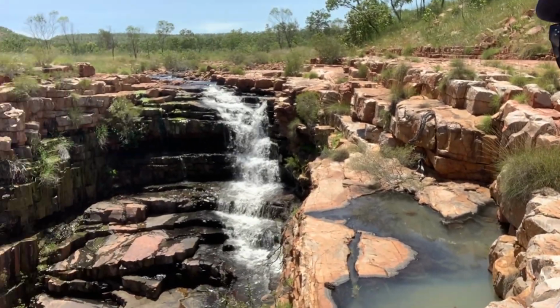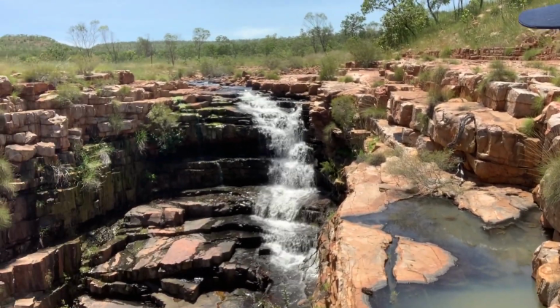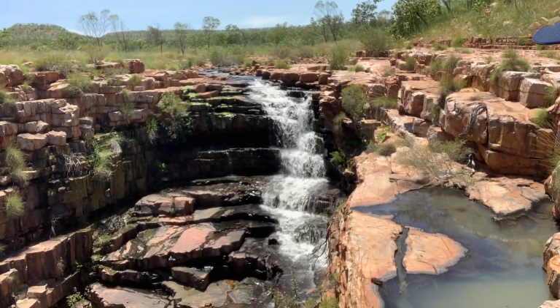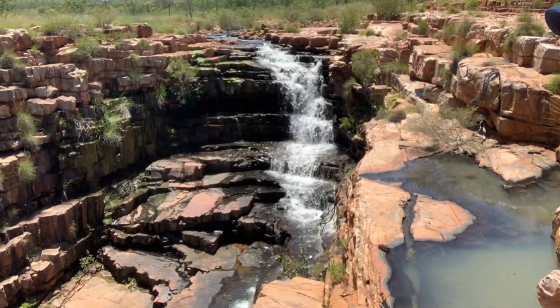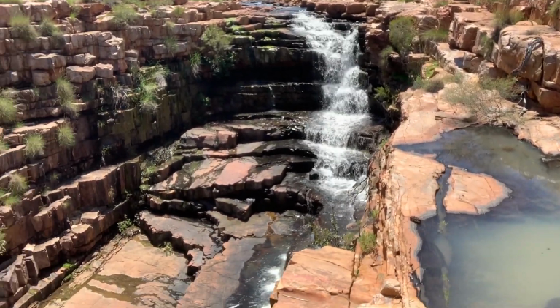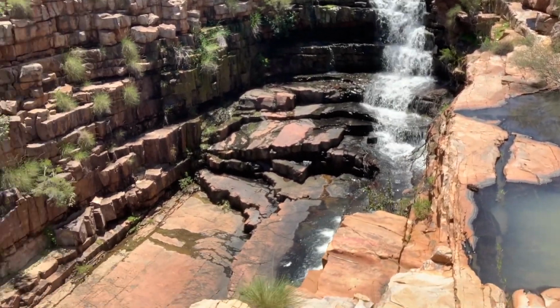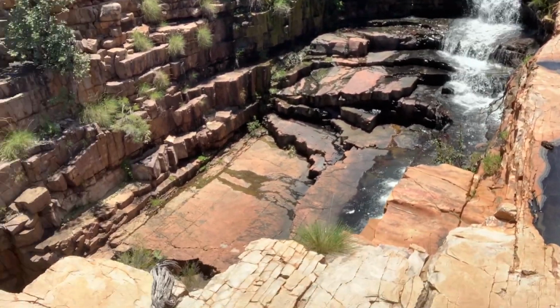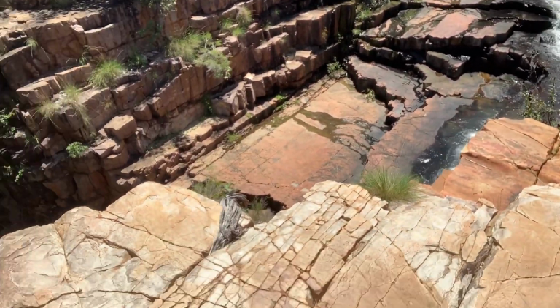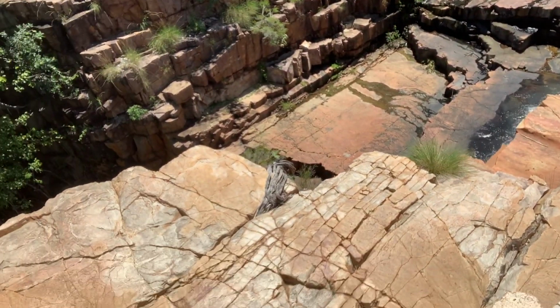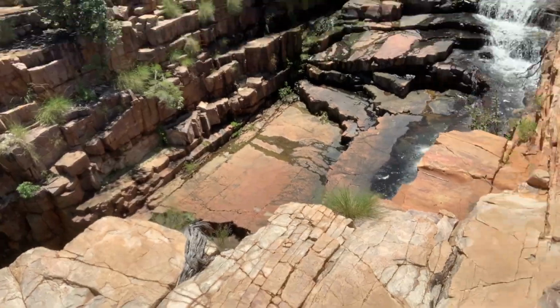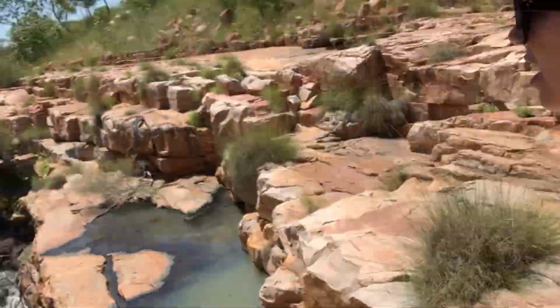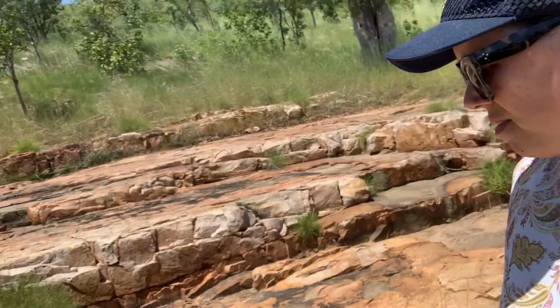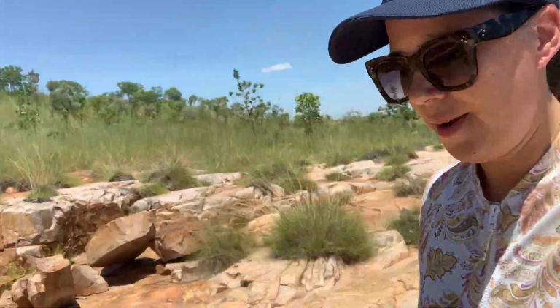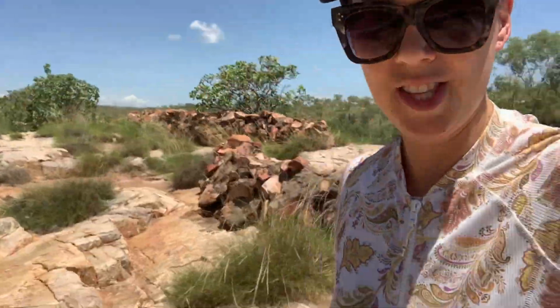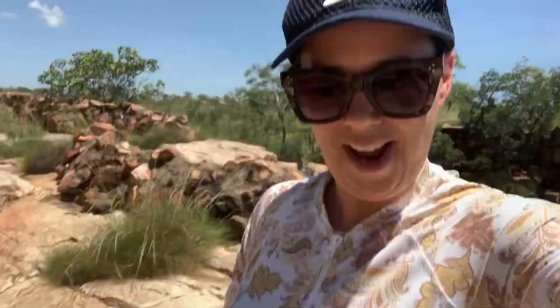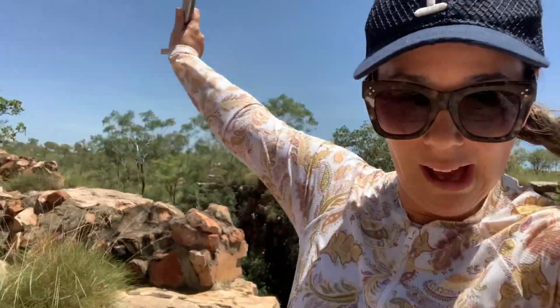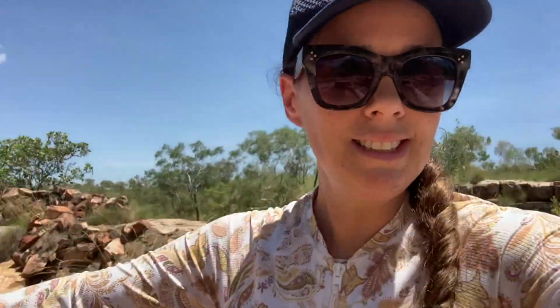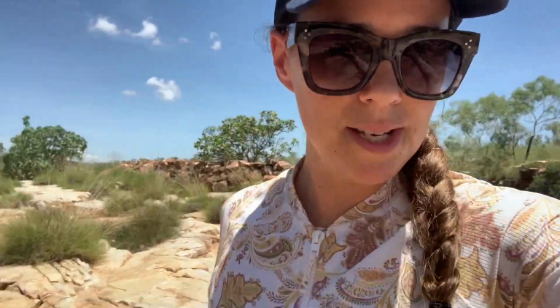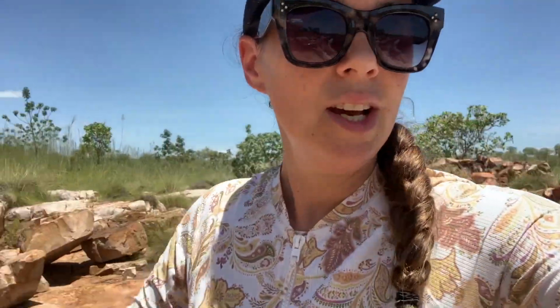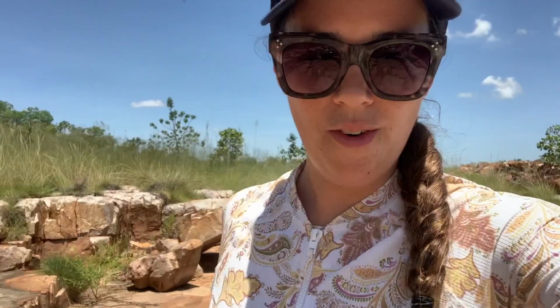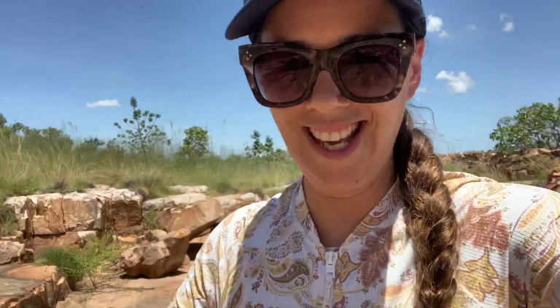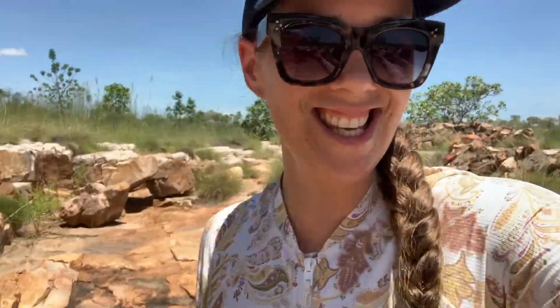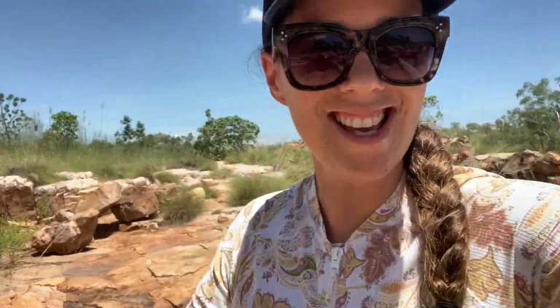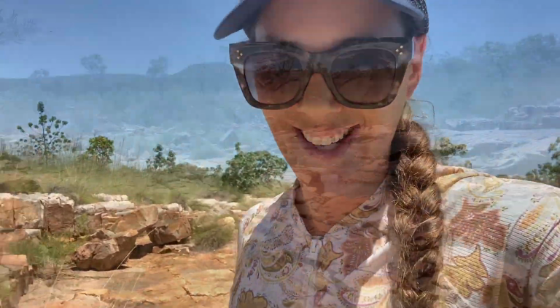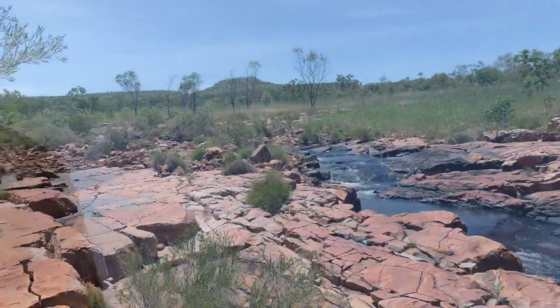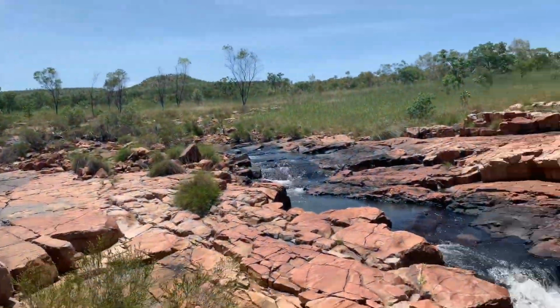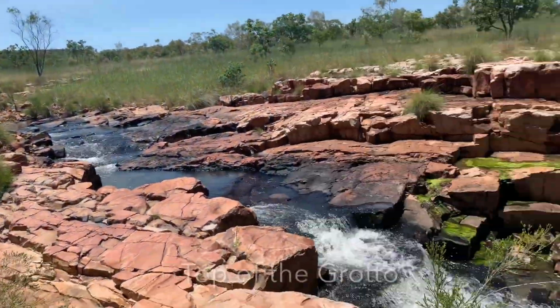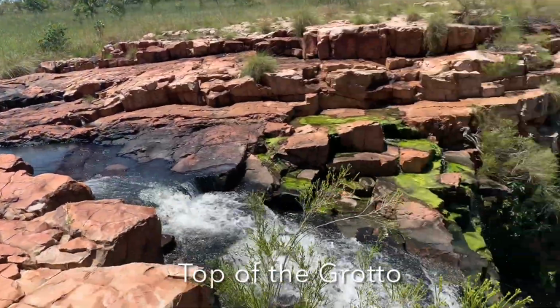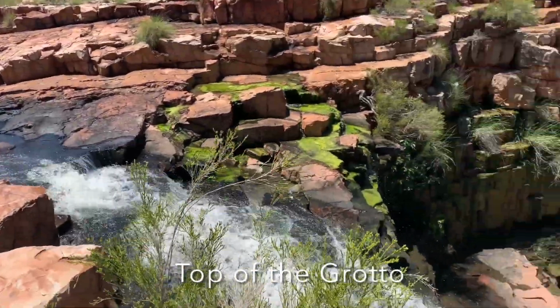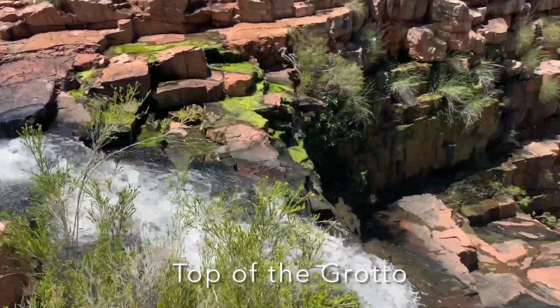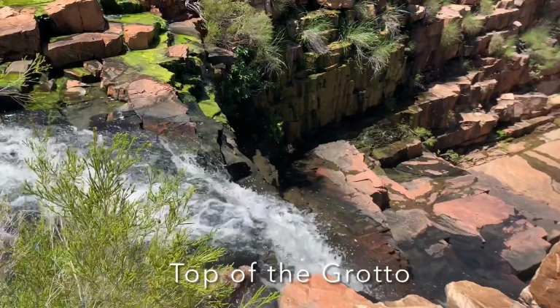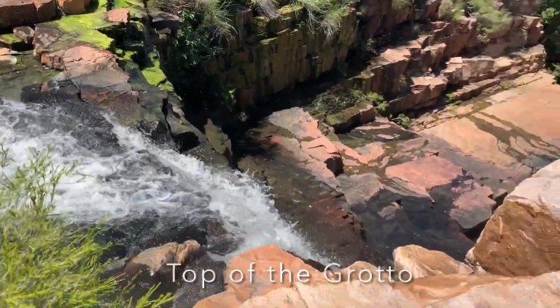How cool is that? I really want to jump down there to show you, but let's walk around and see what we can see on the other side. Looks like the top of the grotto — it's gonna drop down.